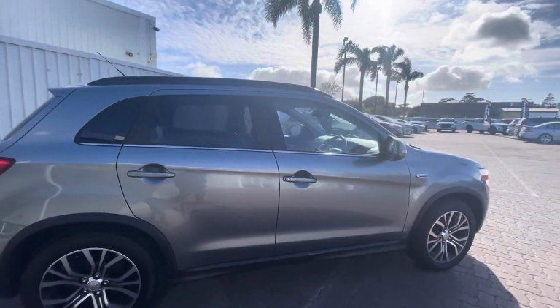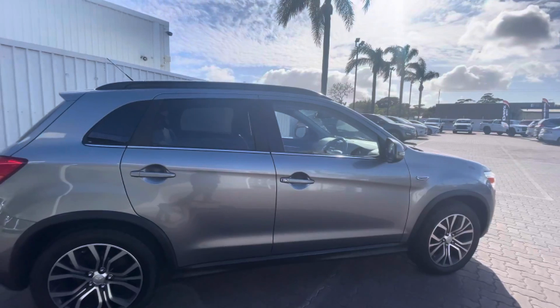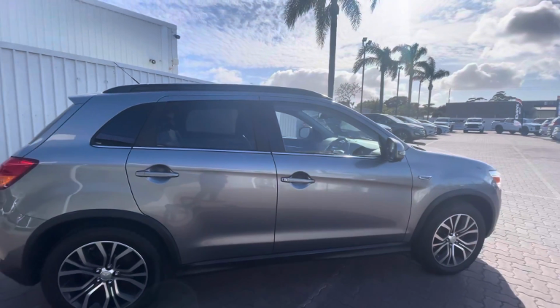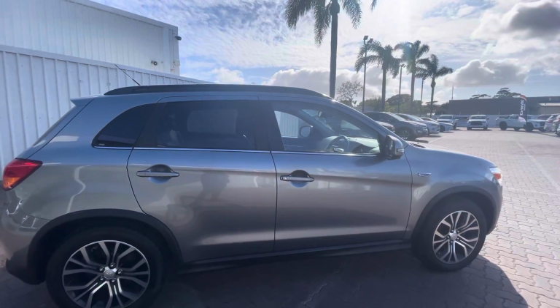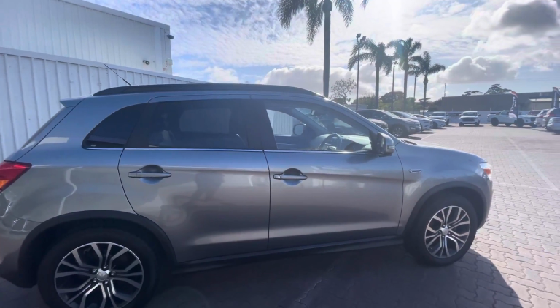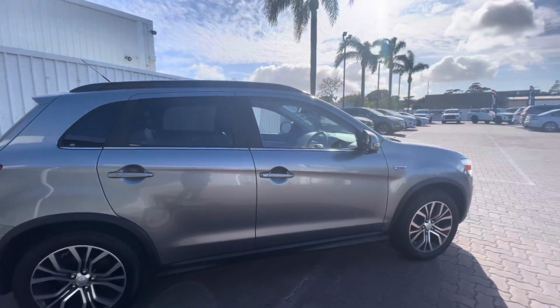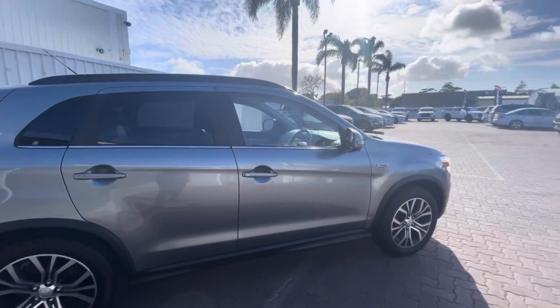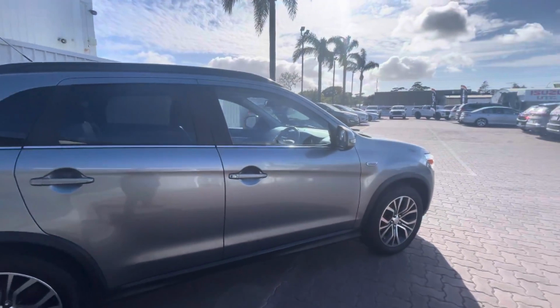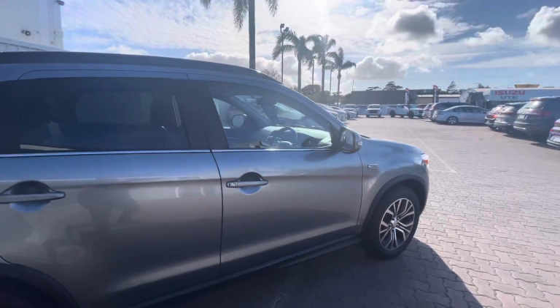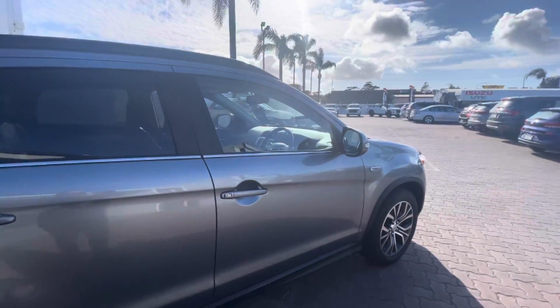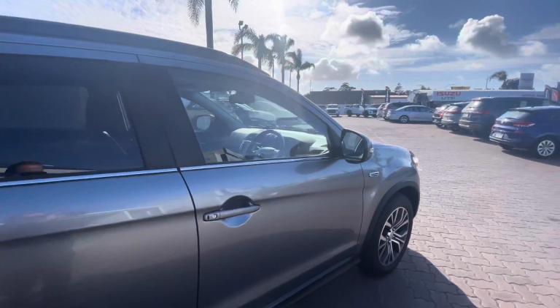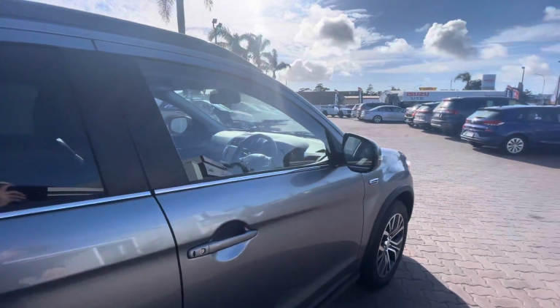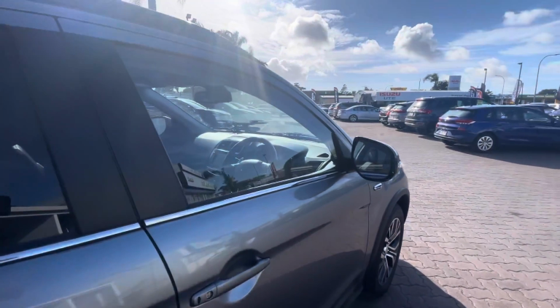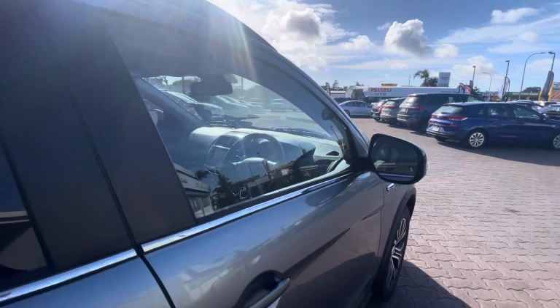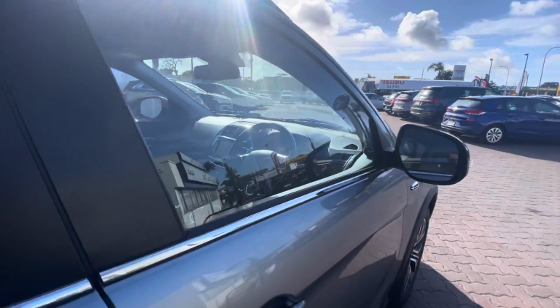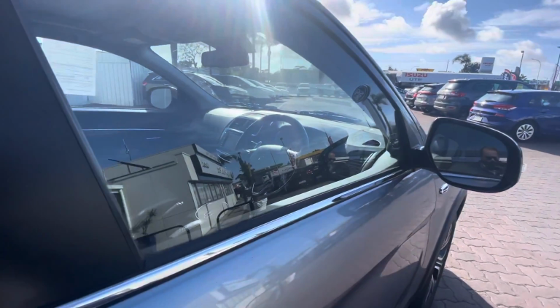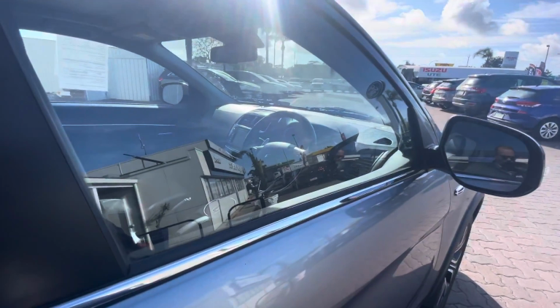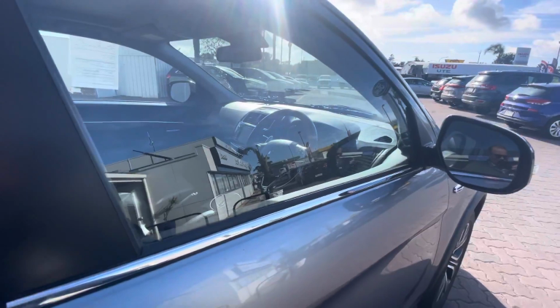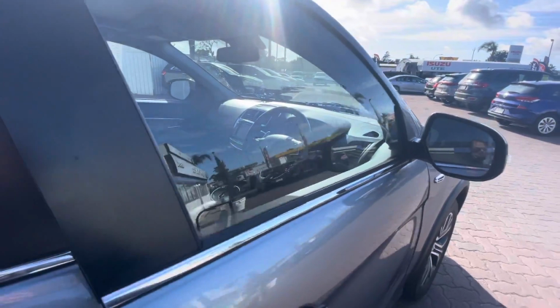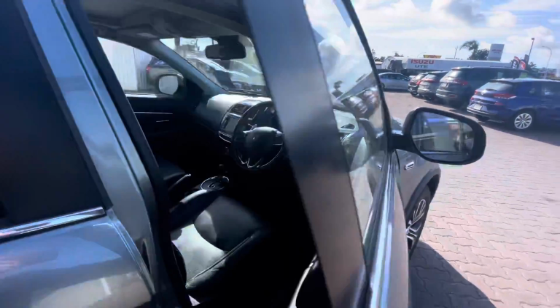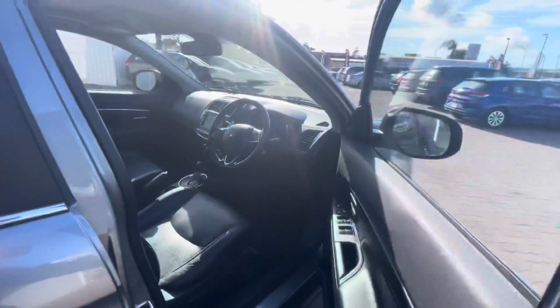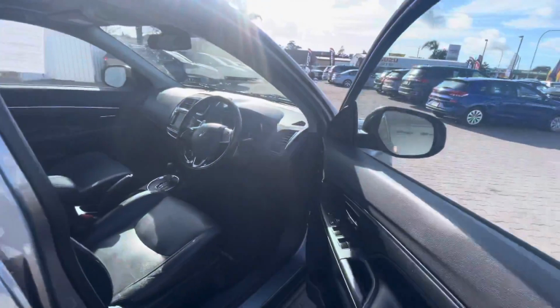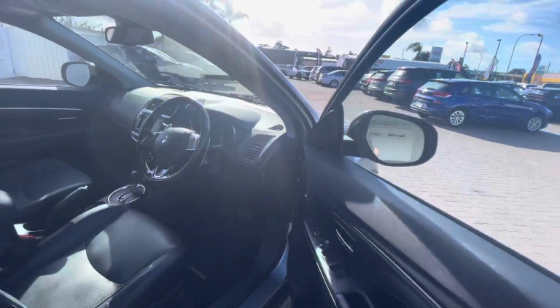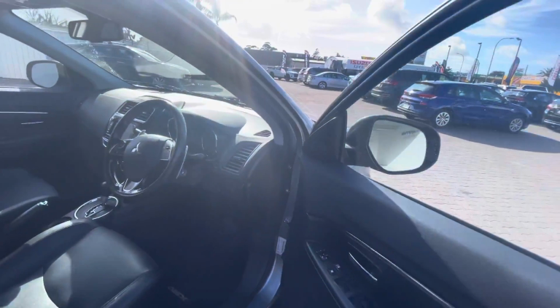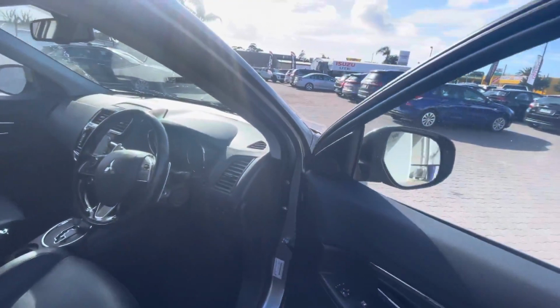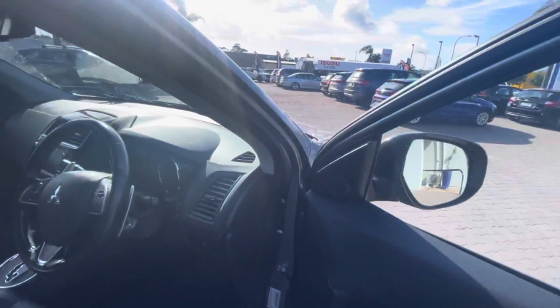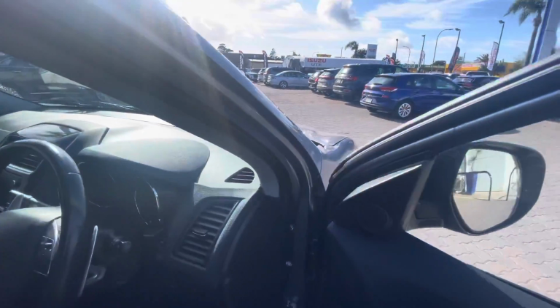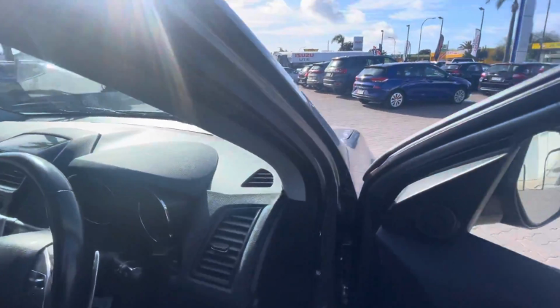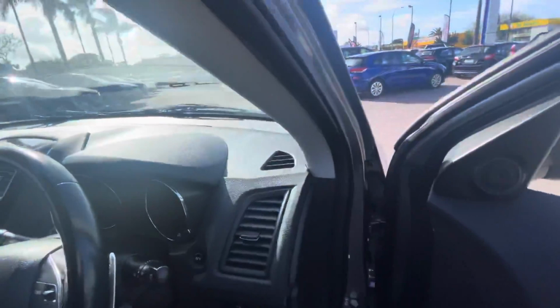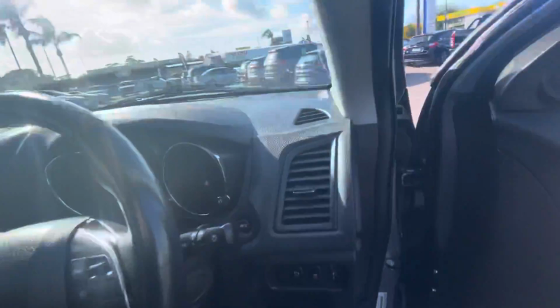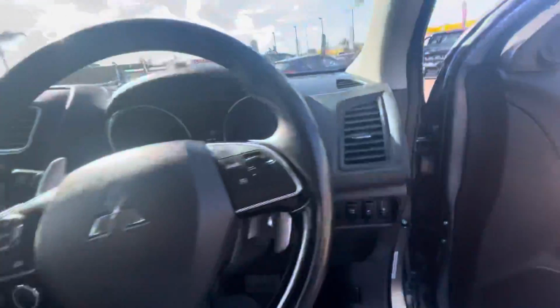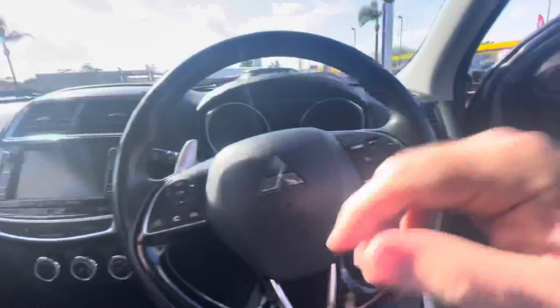Built by the legendary Mitsubishi, build quality fantastic. Just pop inside real quick, I'll get this puppy started for you.